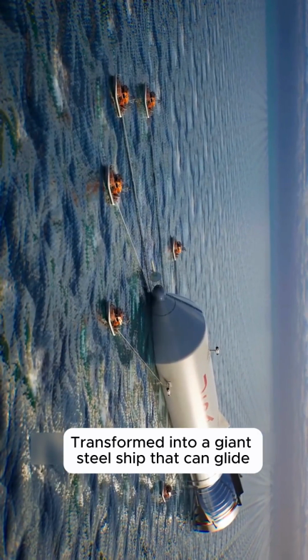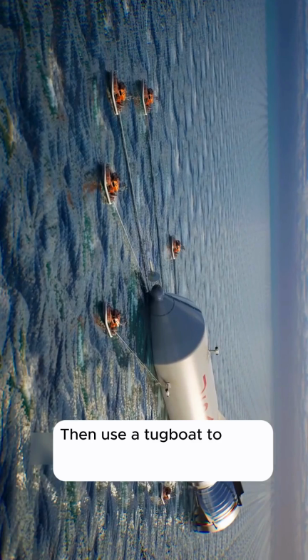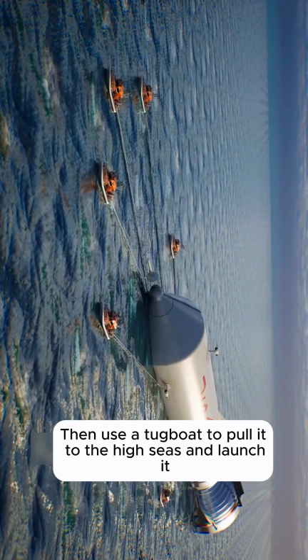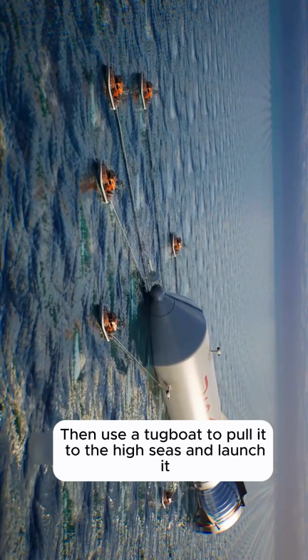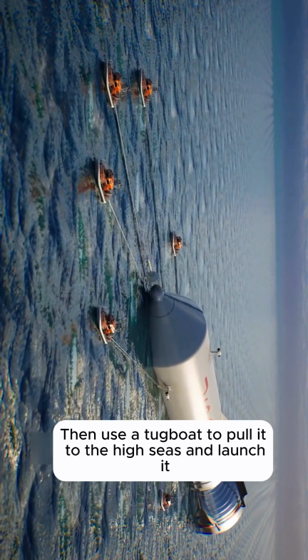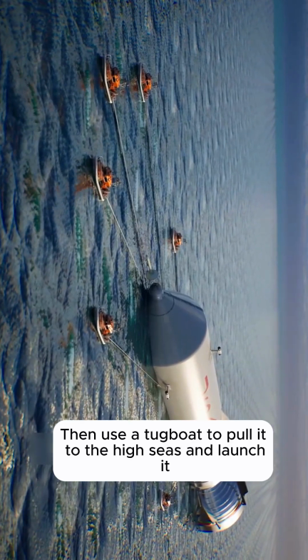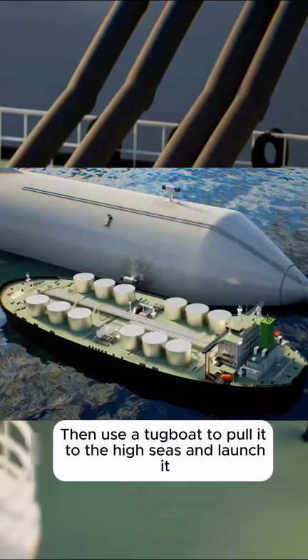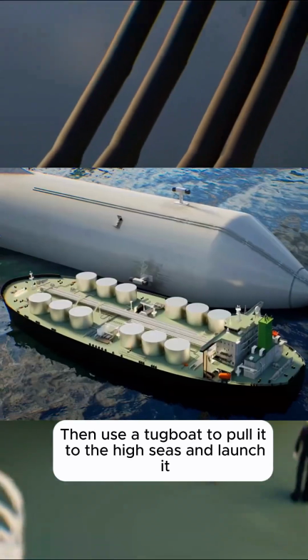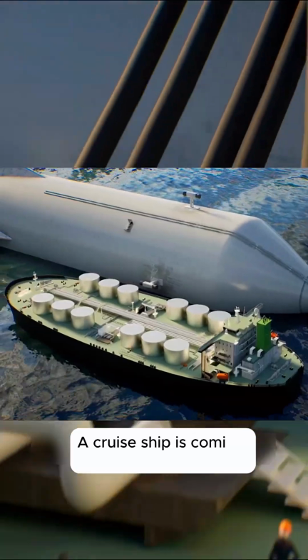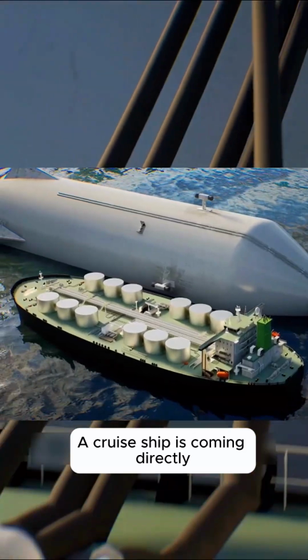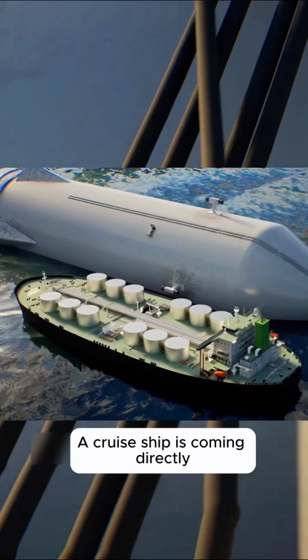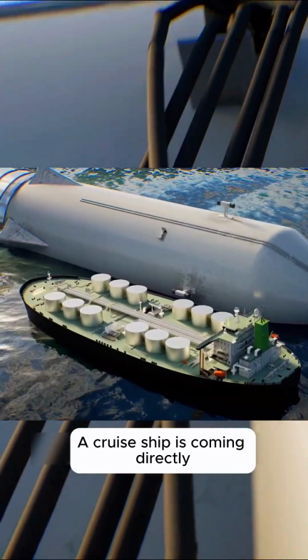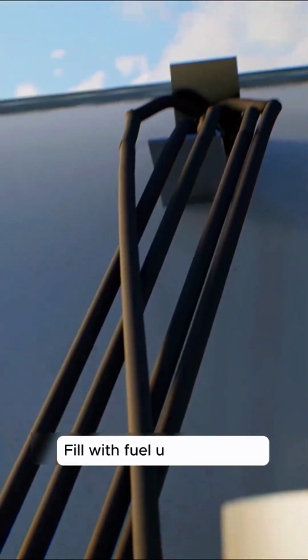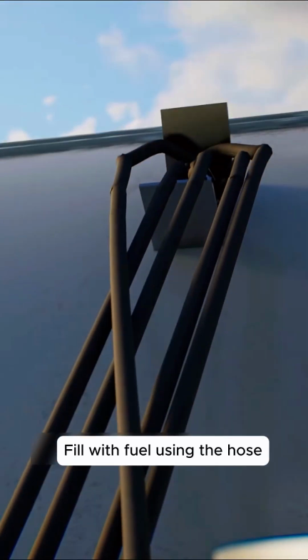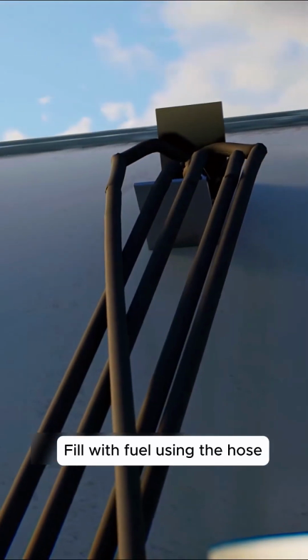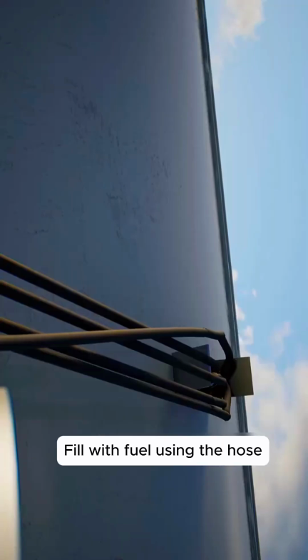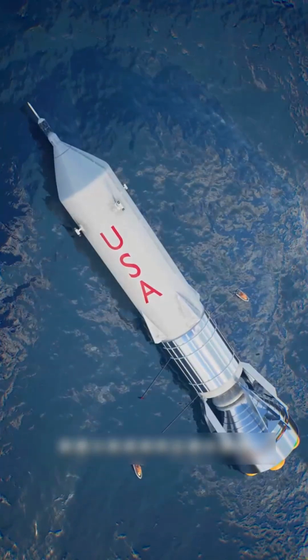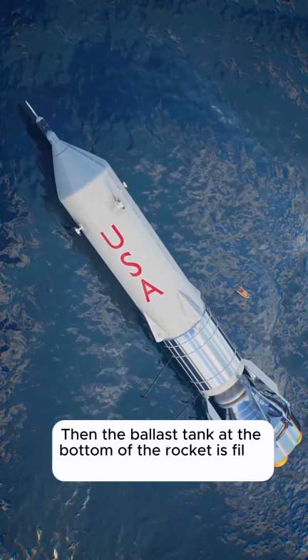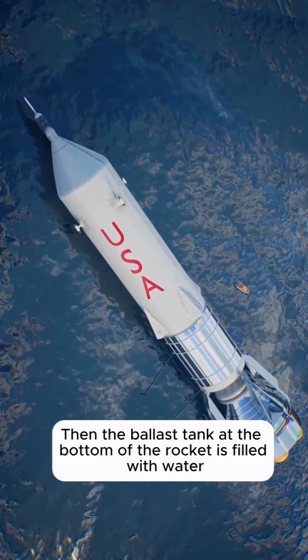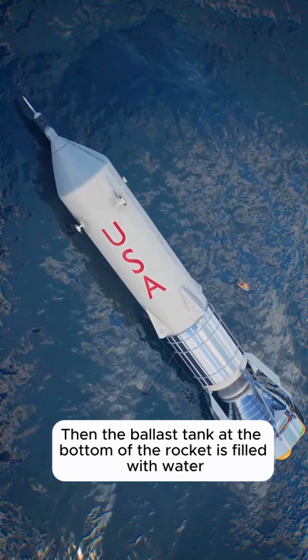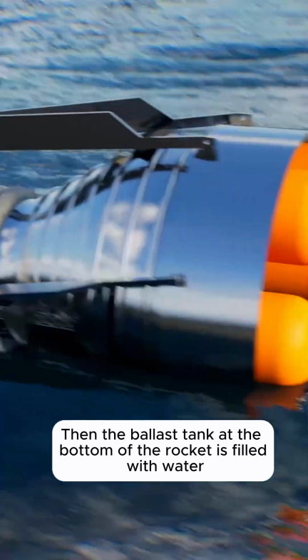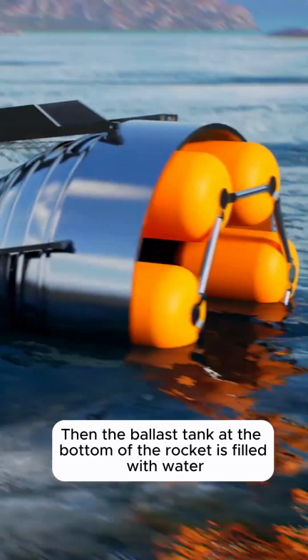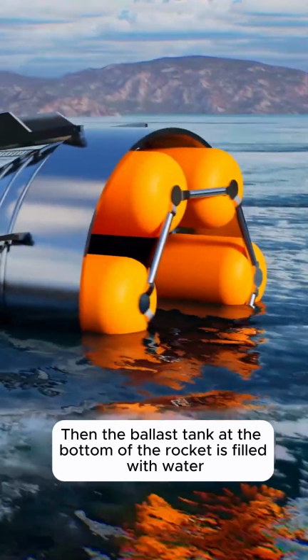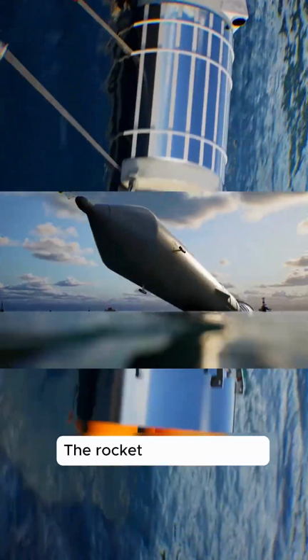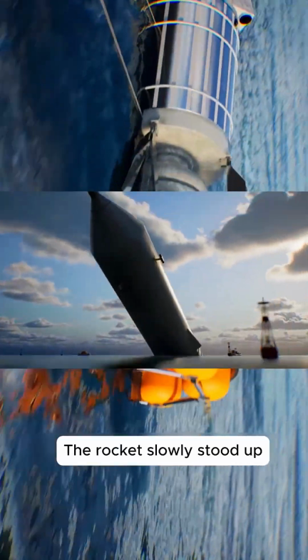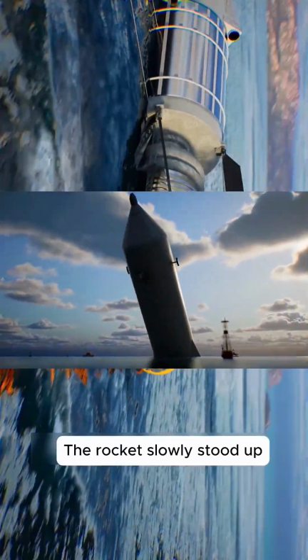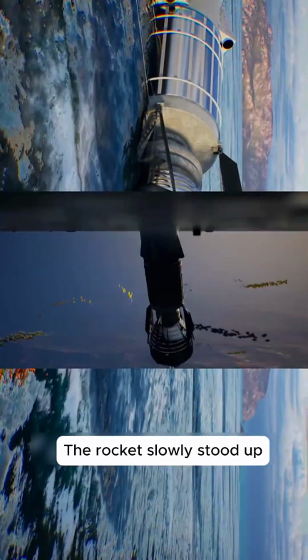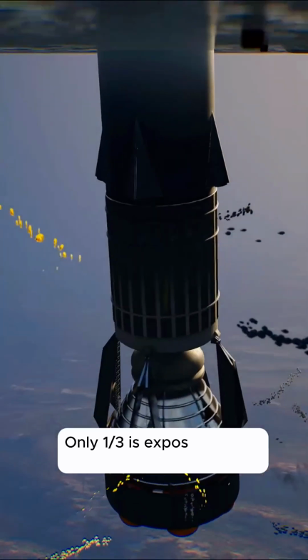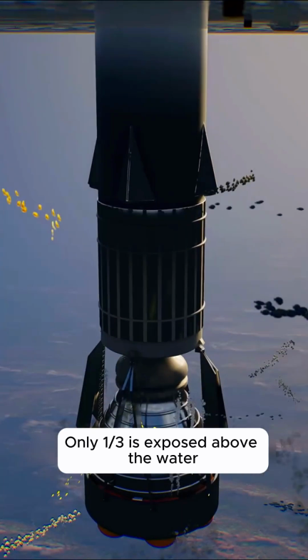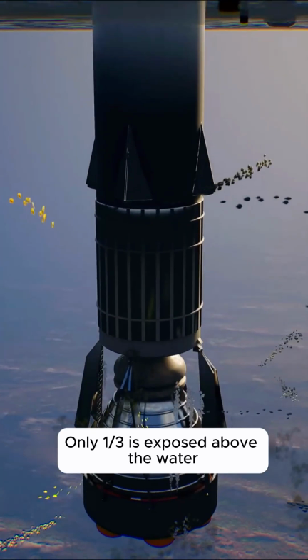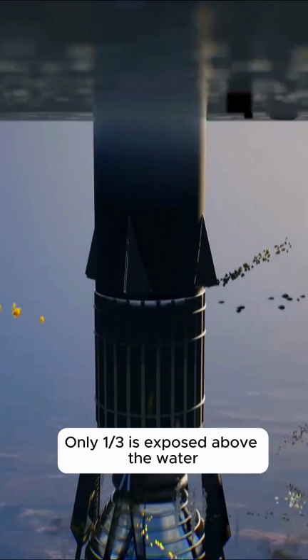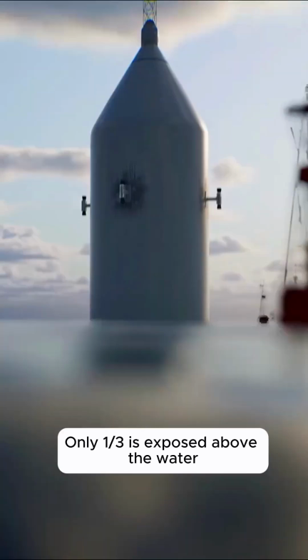A cruise ship comes alongside directly to fill the rocket with fuel using a hose. Then the ballast tank at the bottom of the rocket is filled with water, and the rocket slowly stands upright — with only one-third exposed above the water. Astronauts ride on a motor vehicle next to it, then vertically ascend to the rocket's command module.